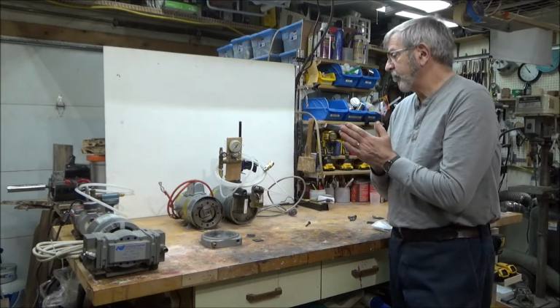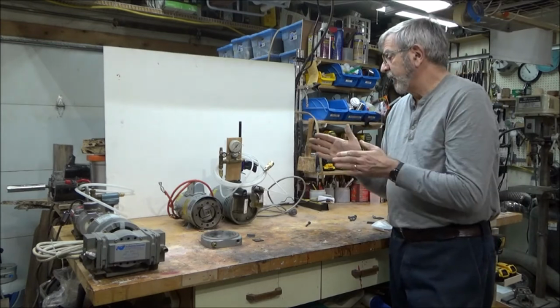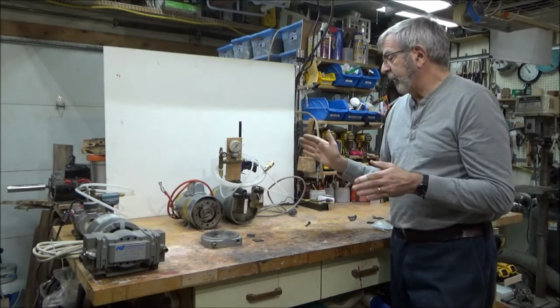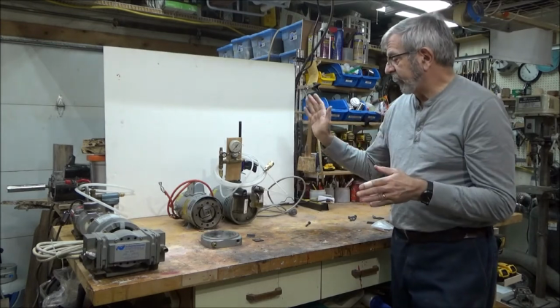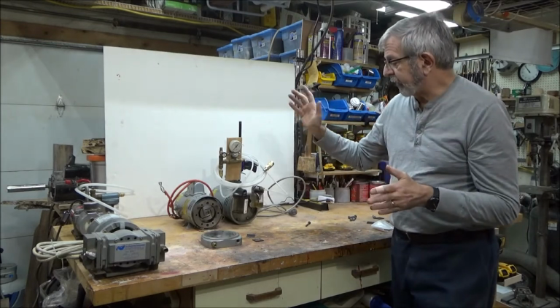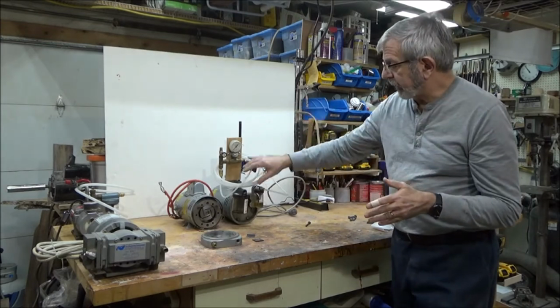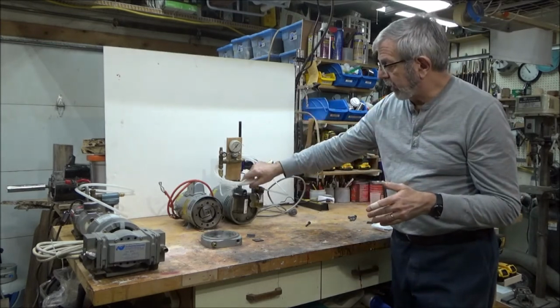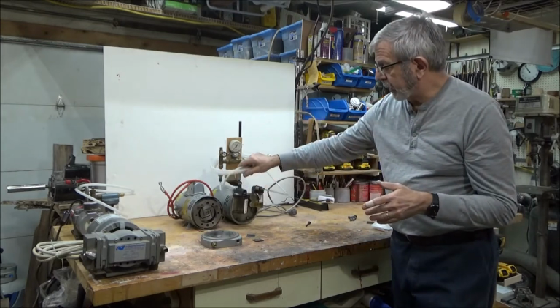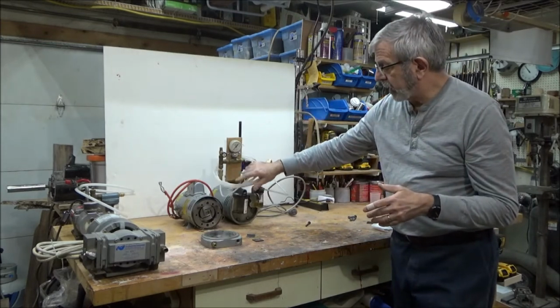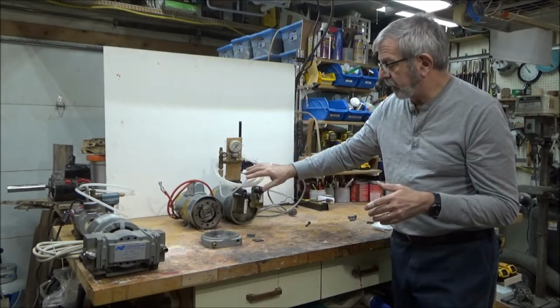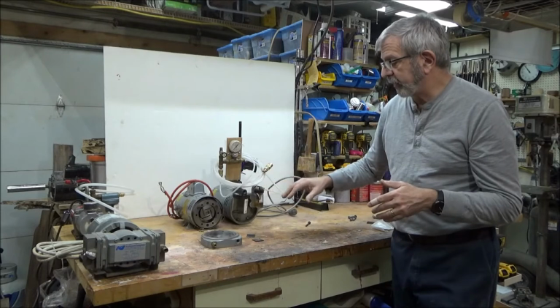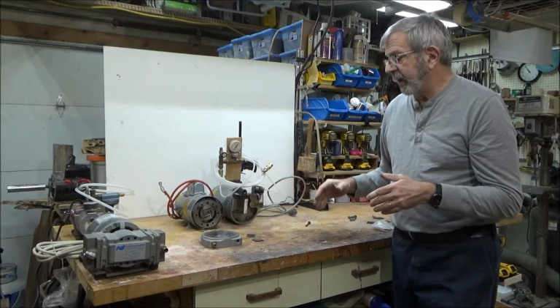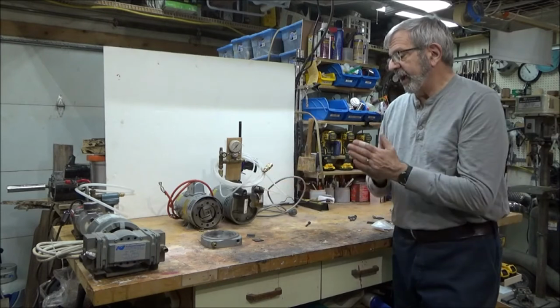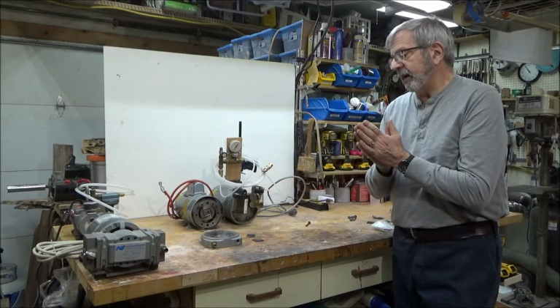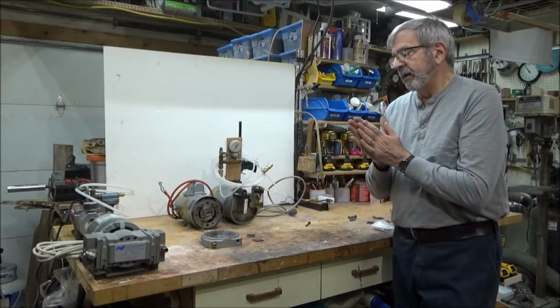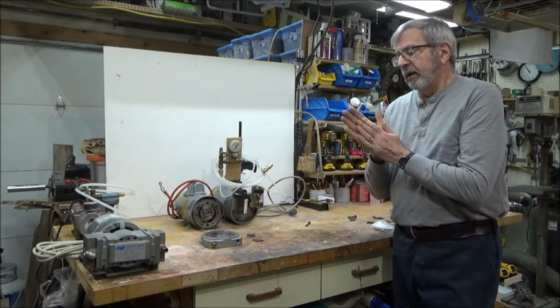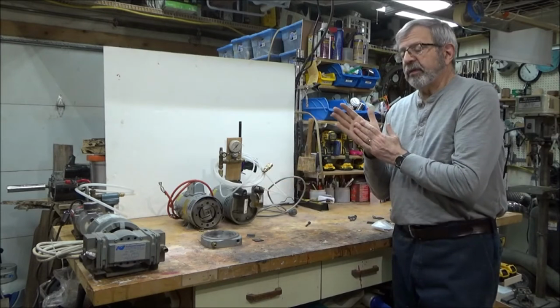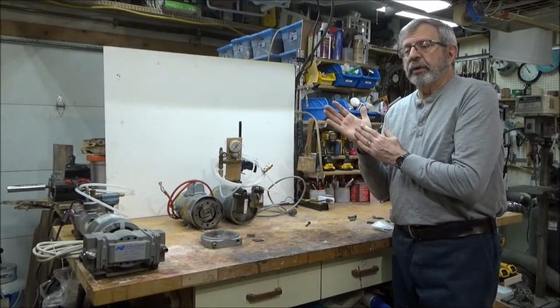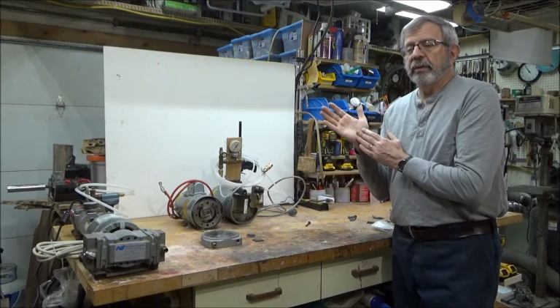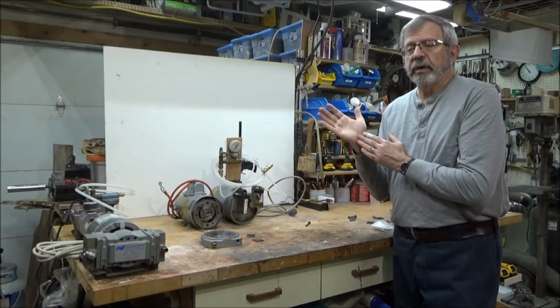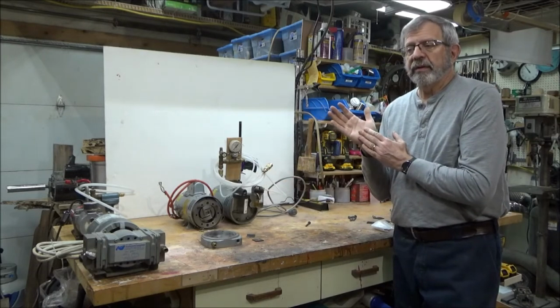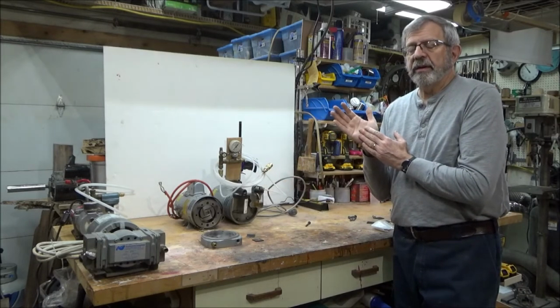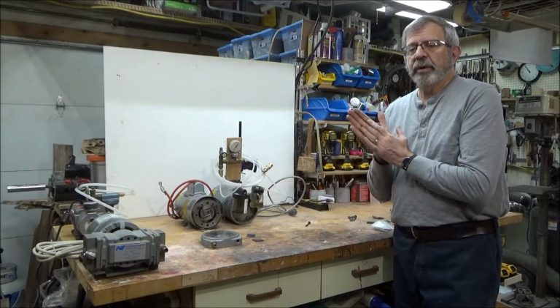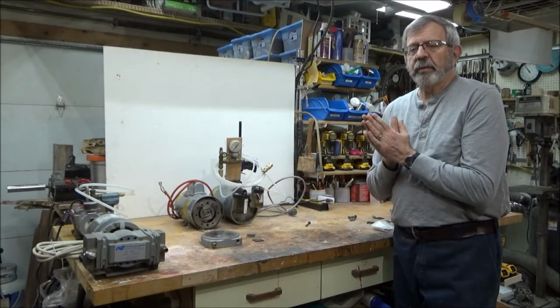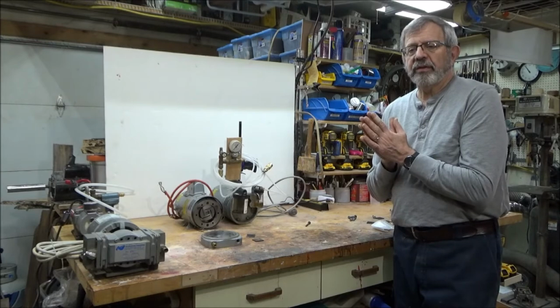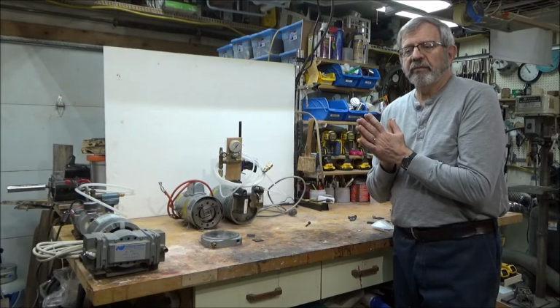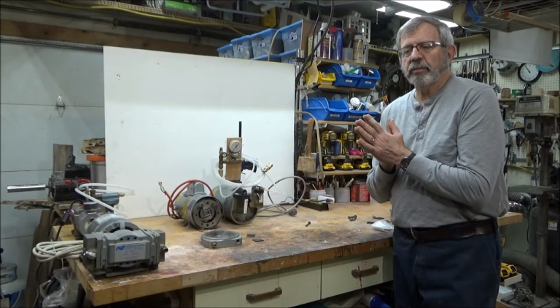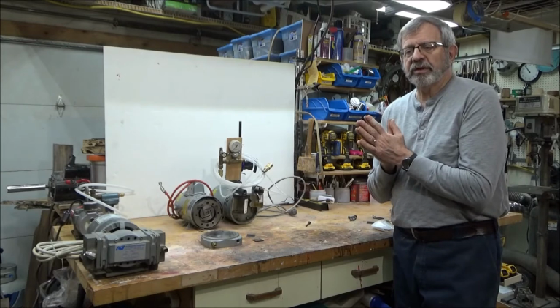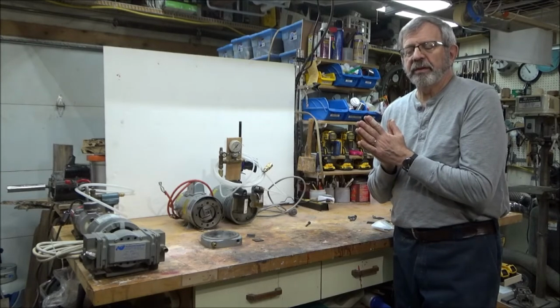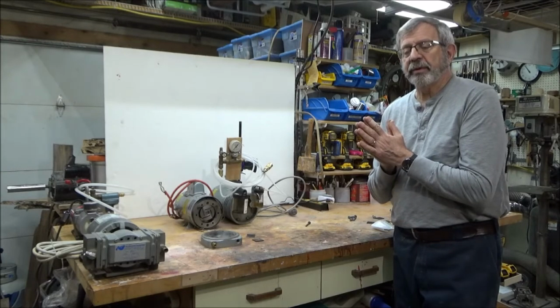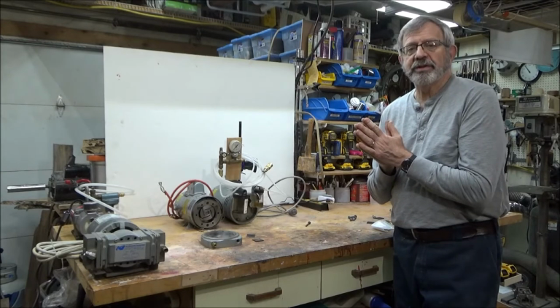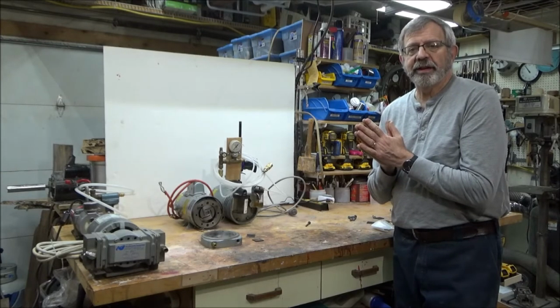So anyway, that's a quick overview on pumps. Next we're going to look at how we fabricate some vacuum chucks and the applications on the lathe.